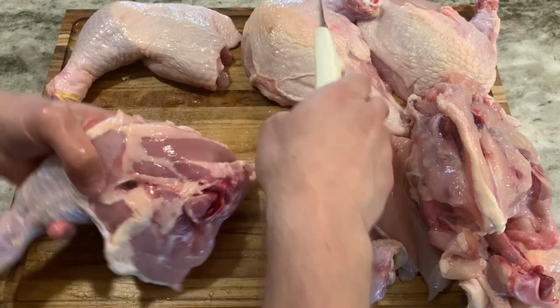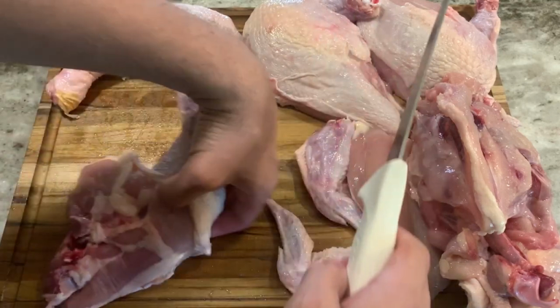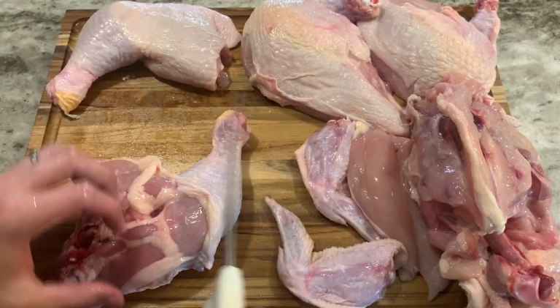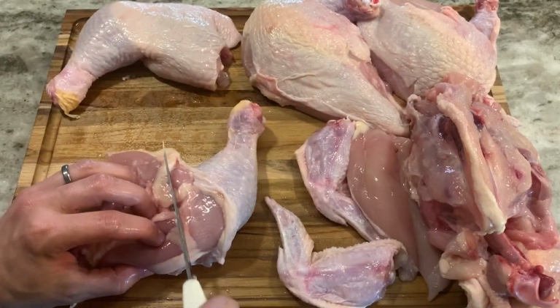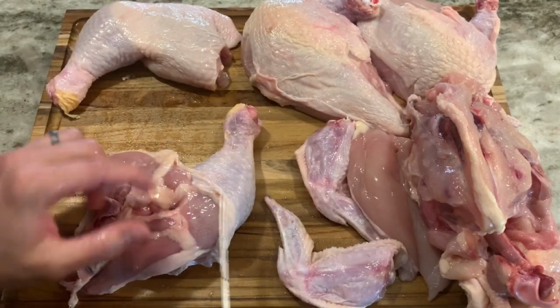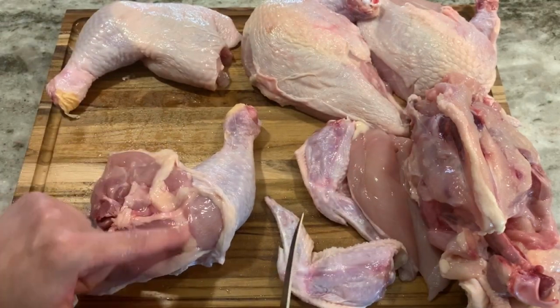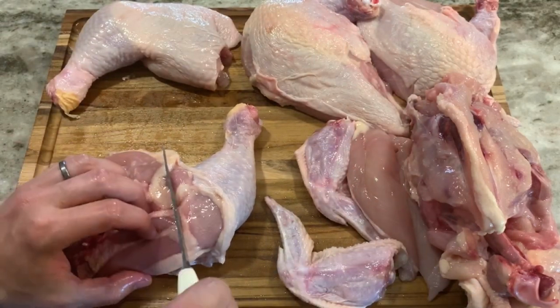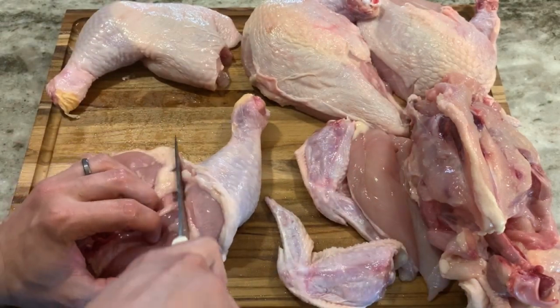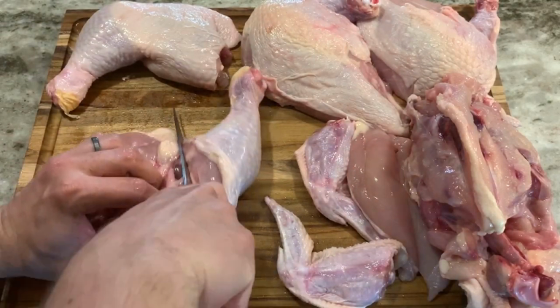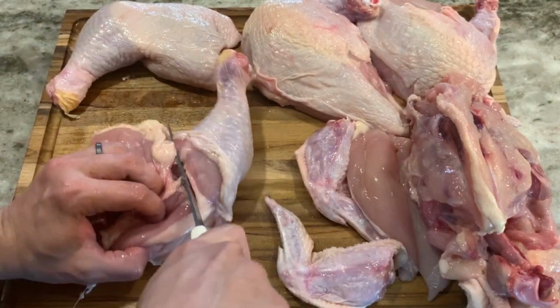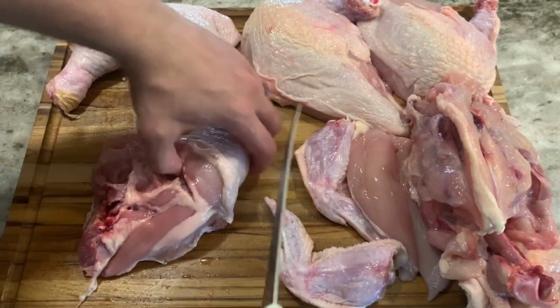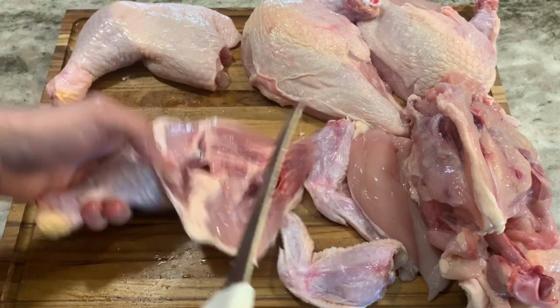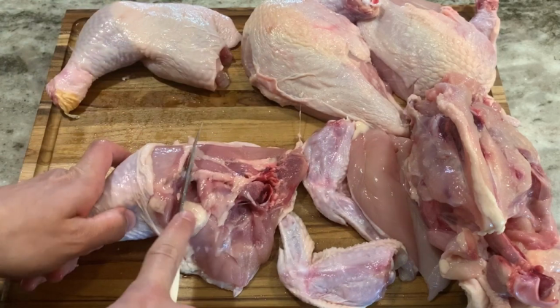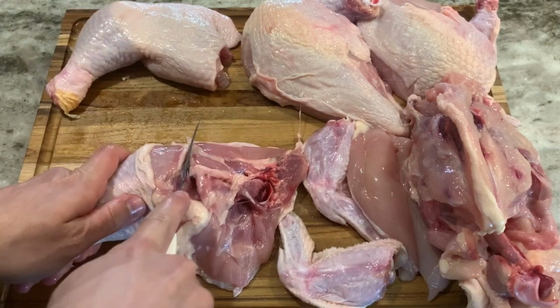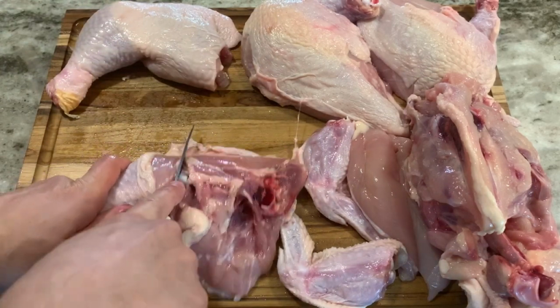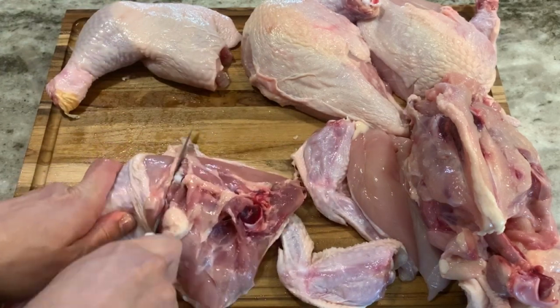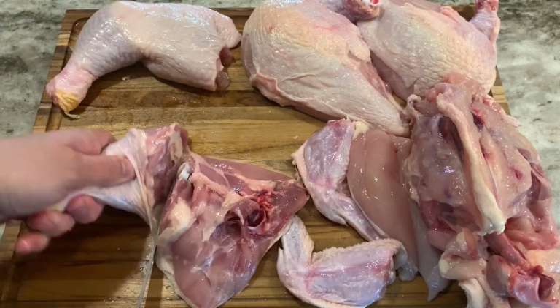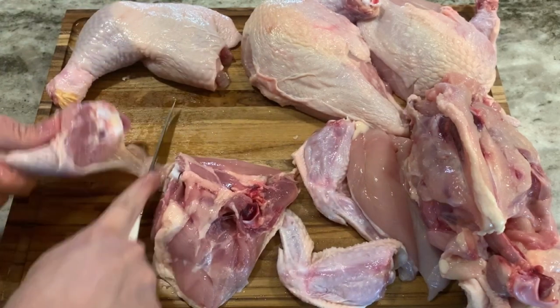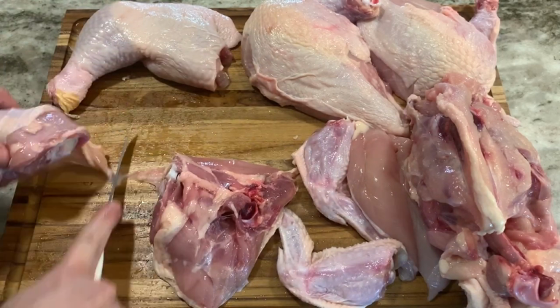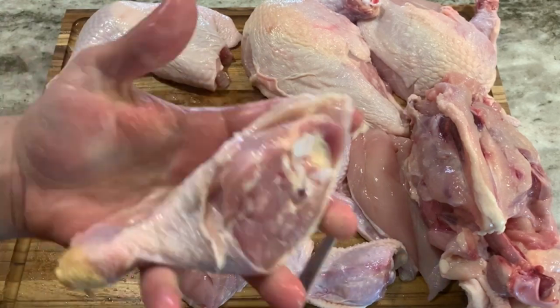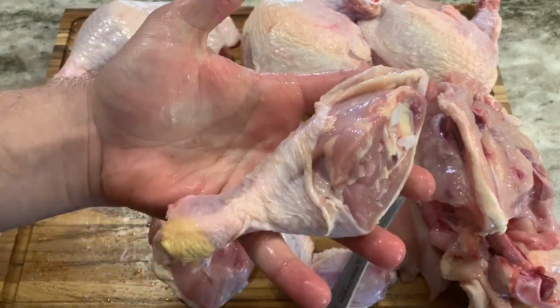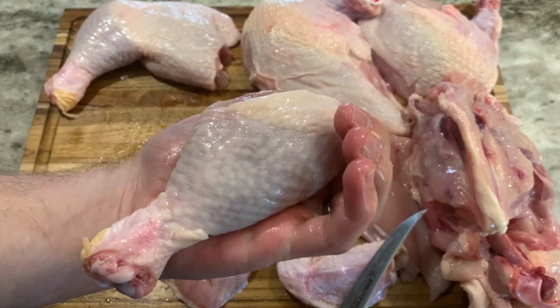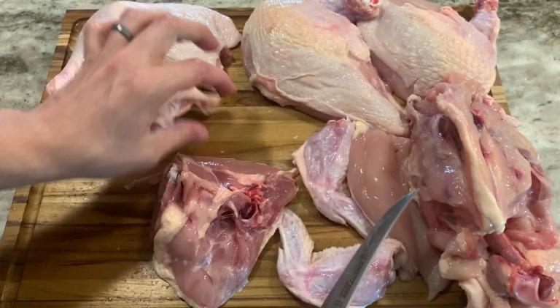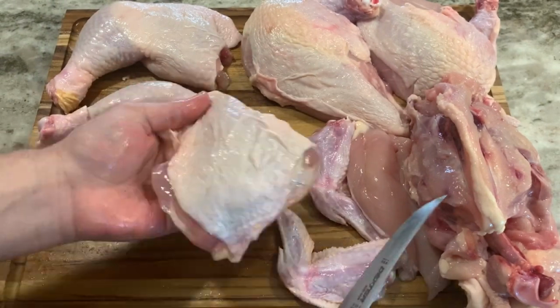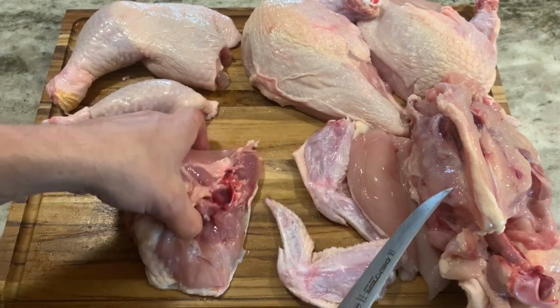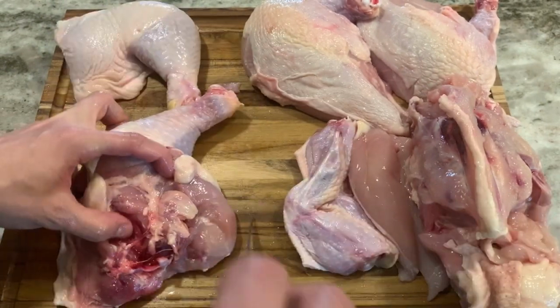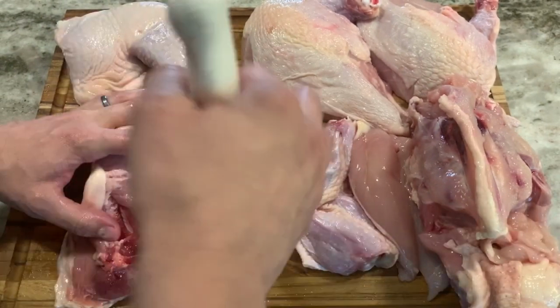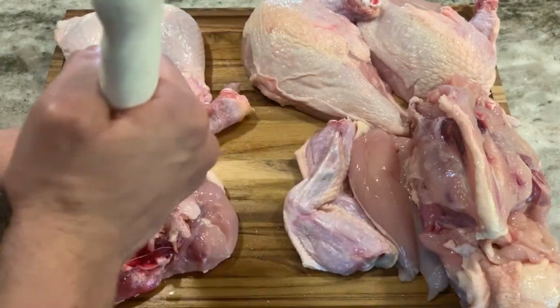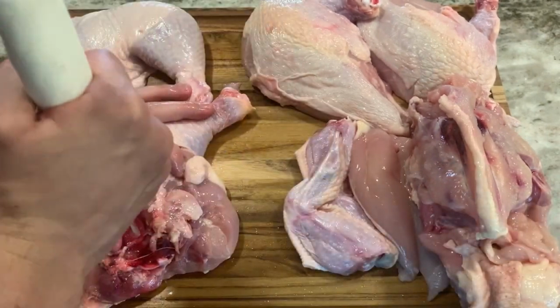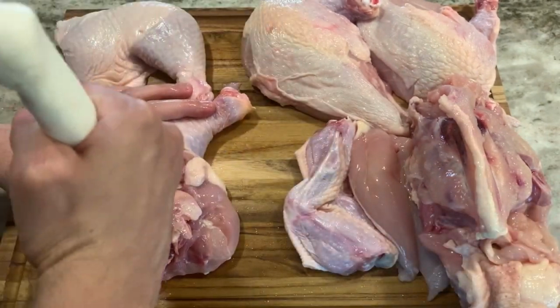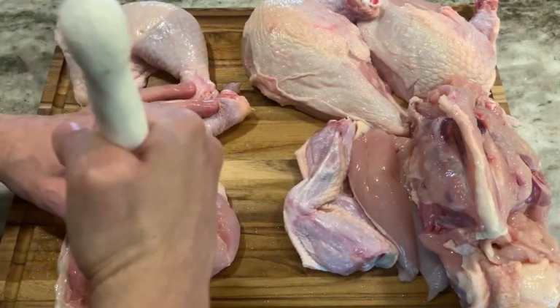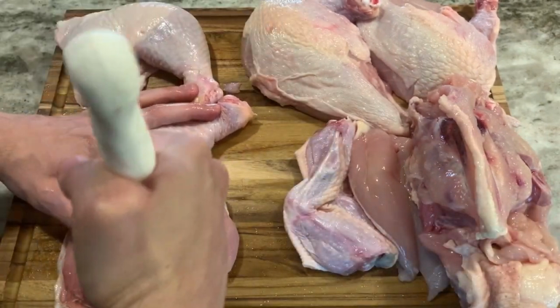Now you have two whole legs. If you want, you can cut in the middle where the fat line is to separate the drumstick from the thigh, or bone out the thigh bone and leave the drumstick attached, which works perfectly for a classic French dish called coq au vin.